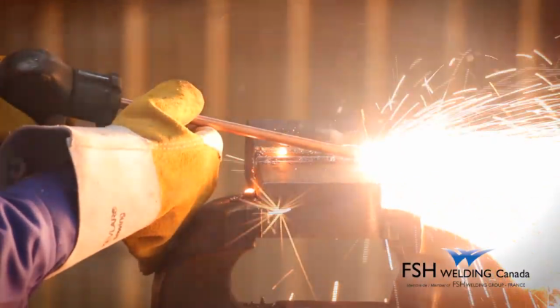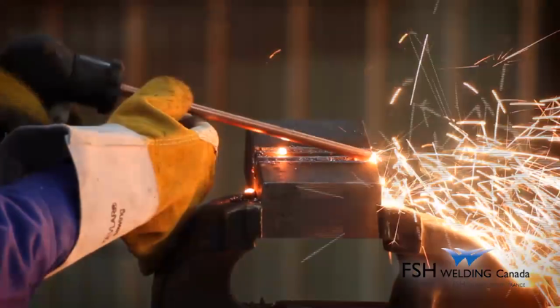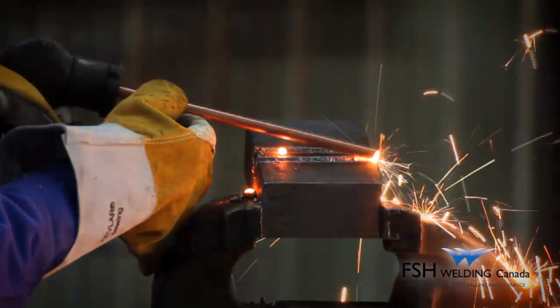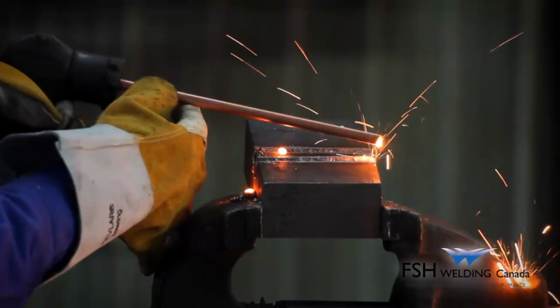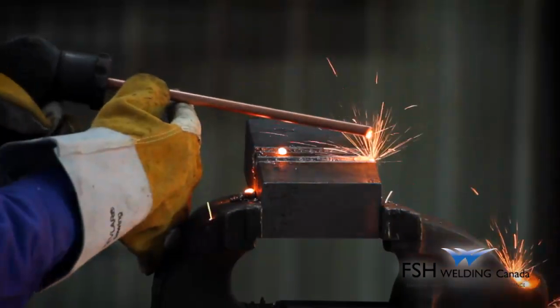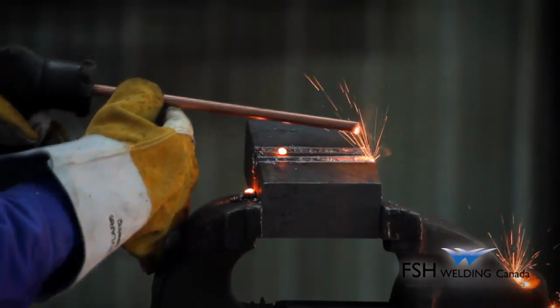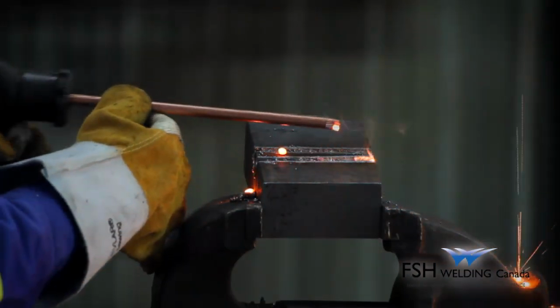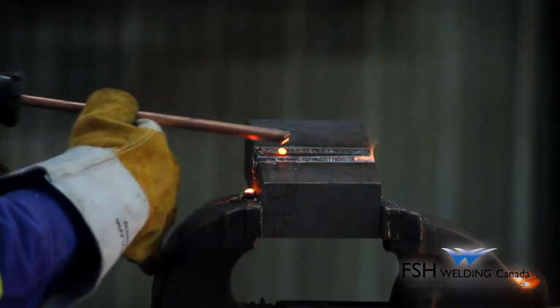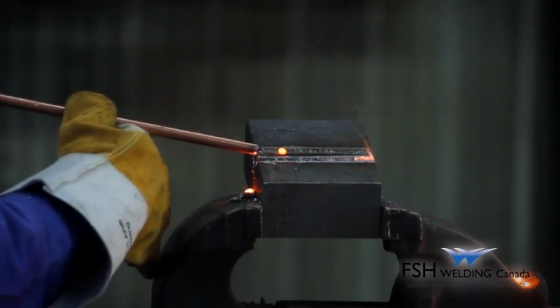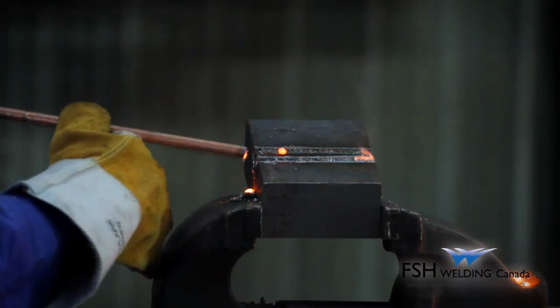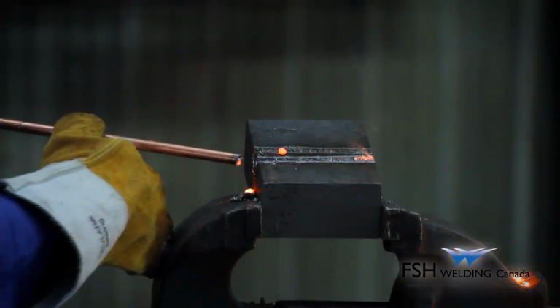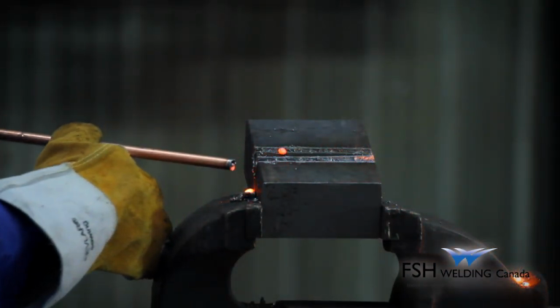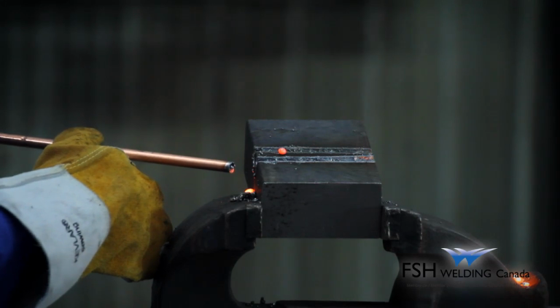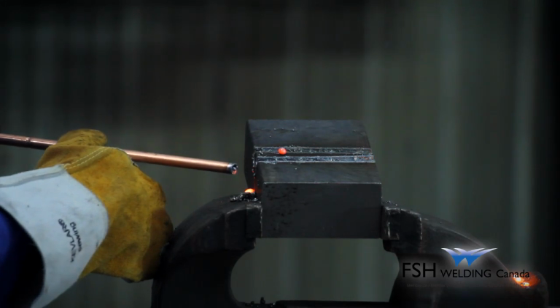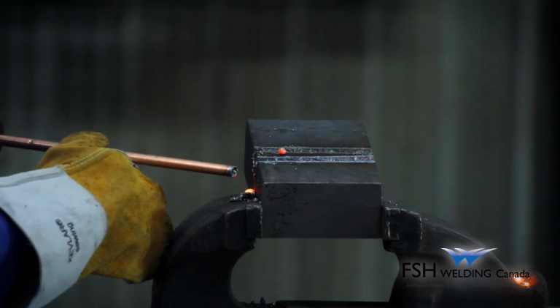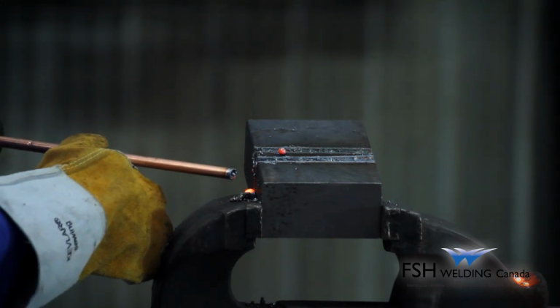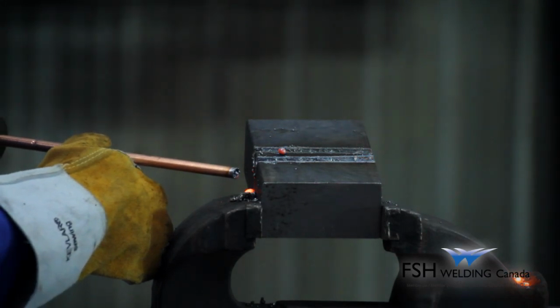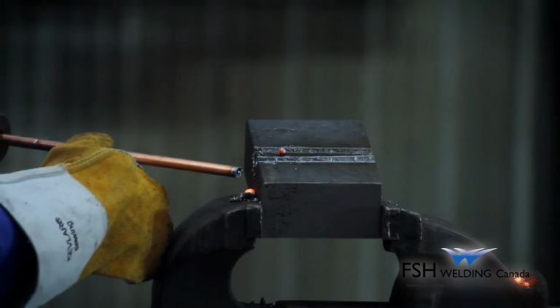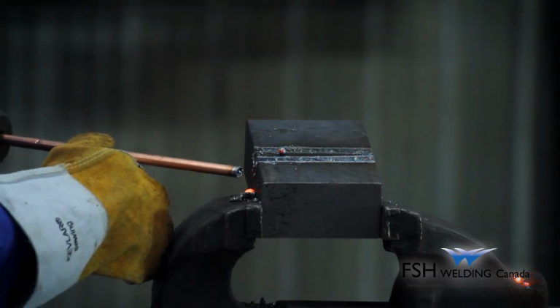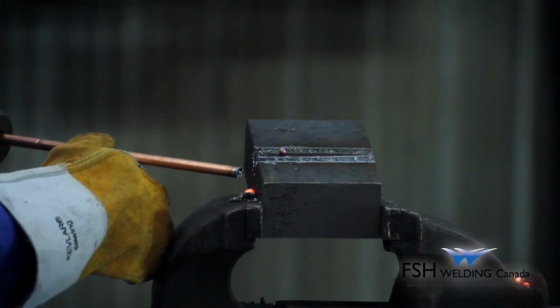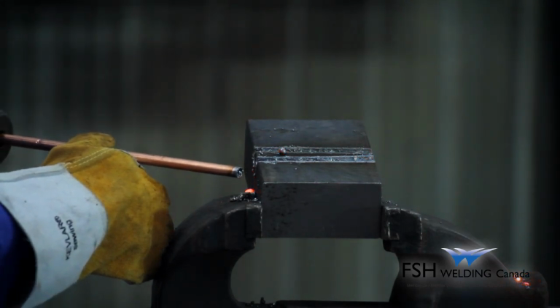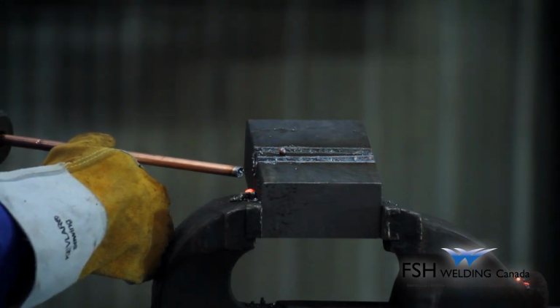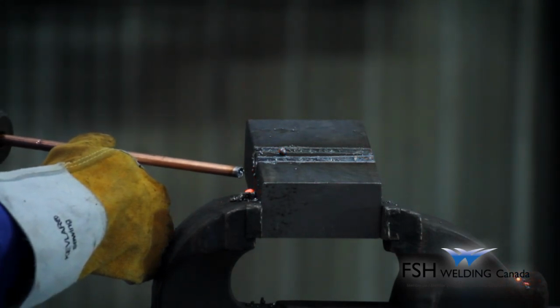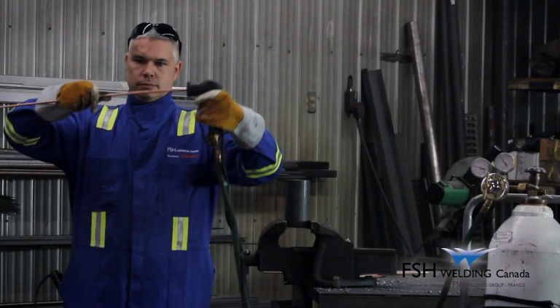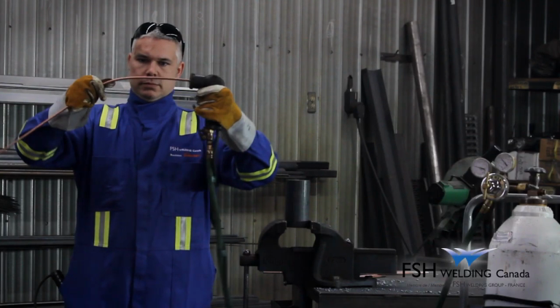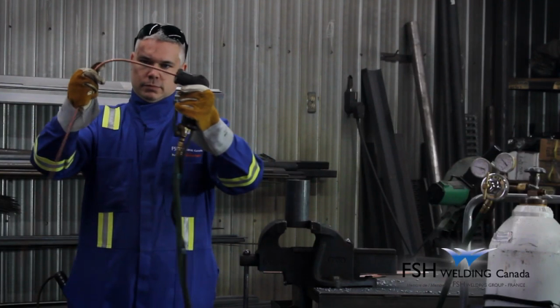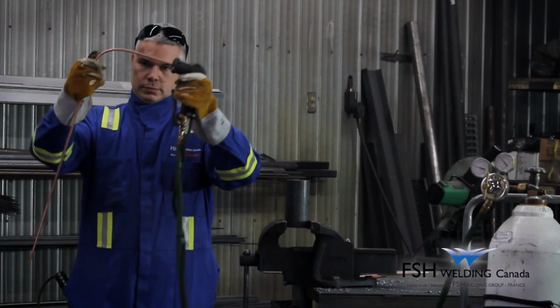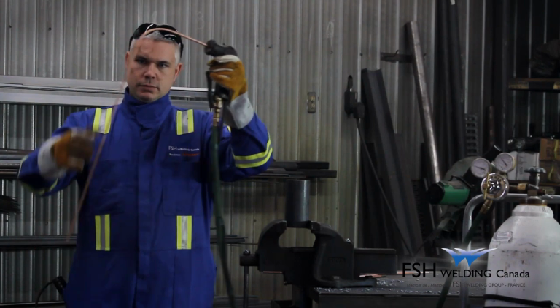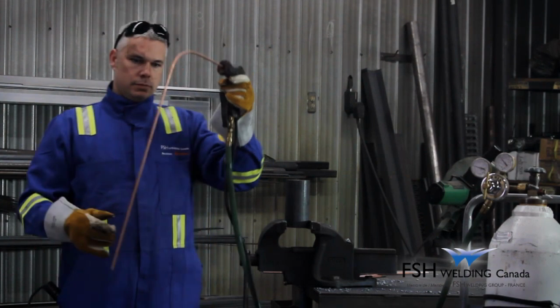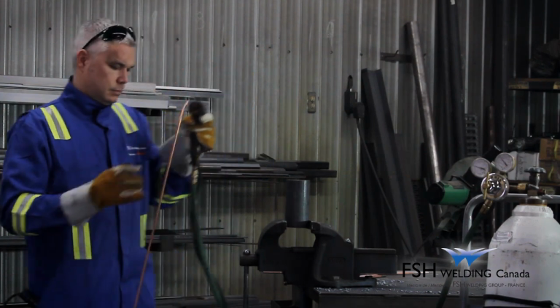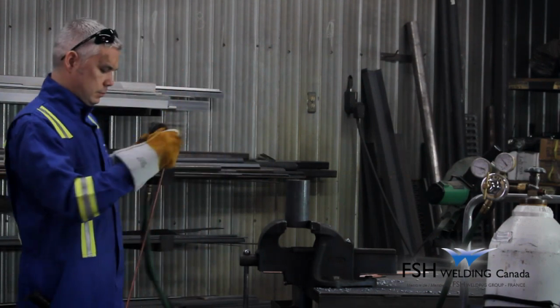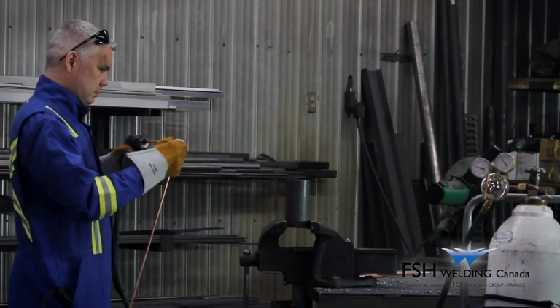The flame is extinguished in the rod by eliminating oxygen flow from the torch valve. The exothermic rods can be bent to accomplish burning in difficult locations.